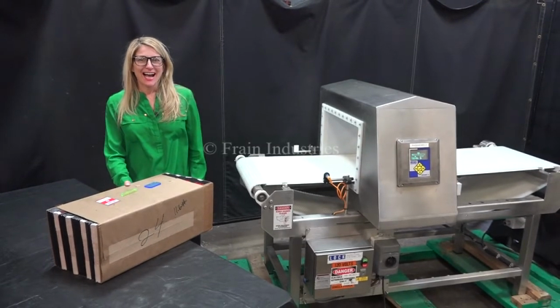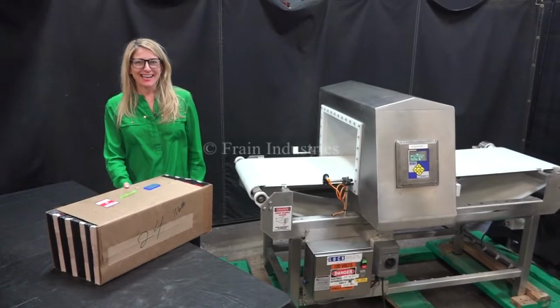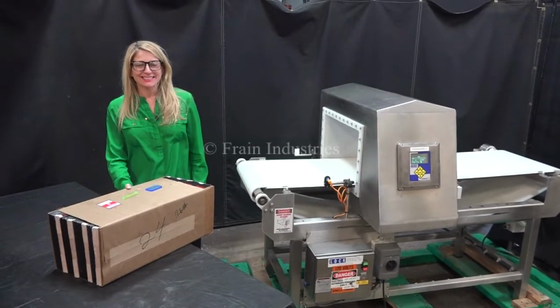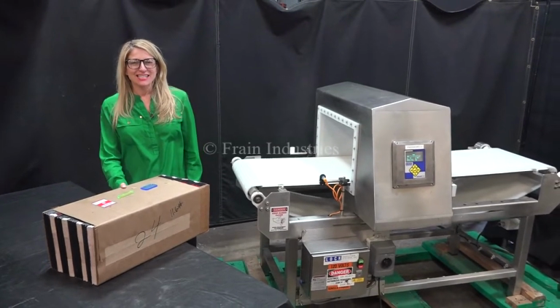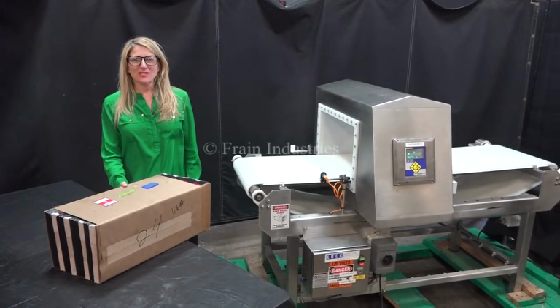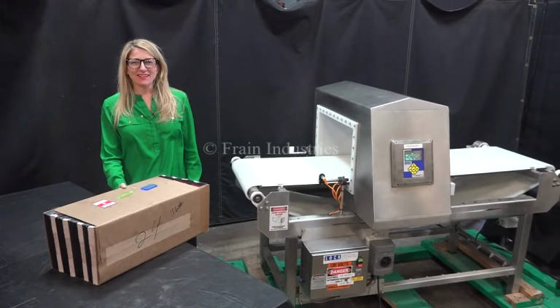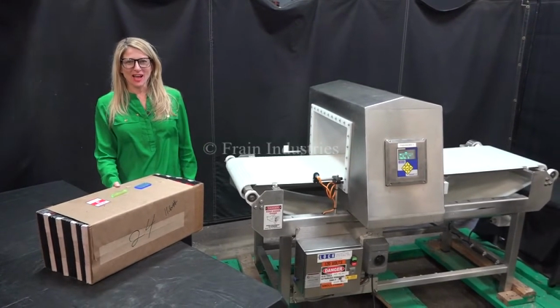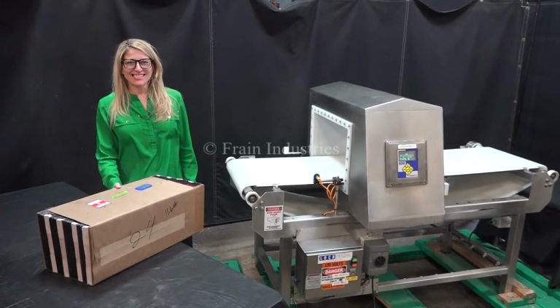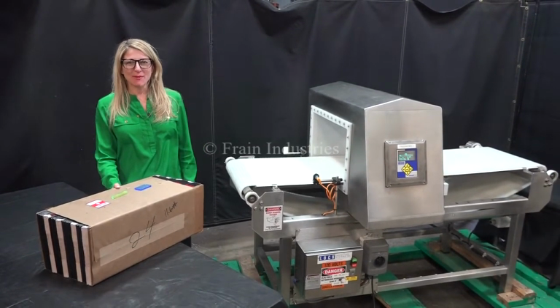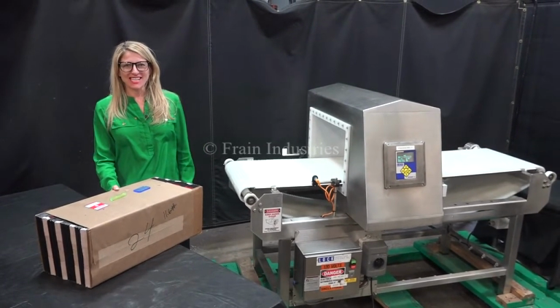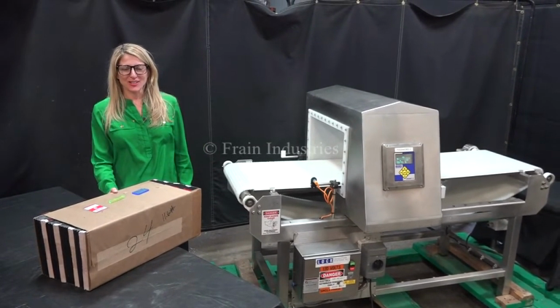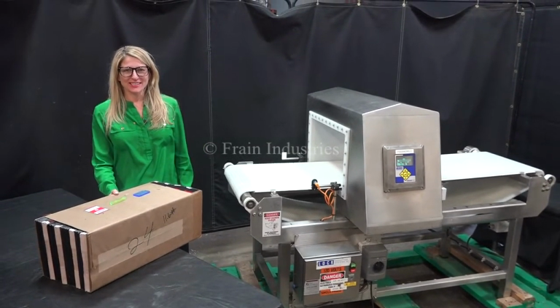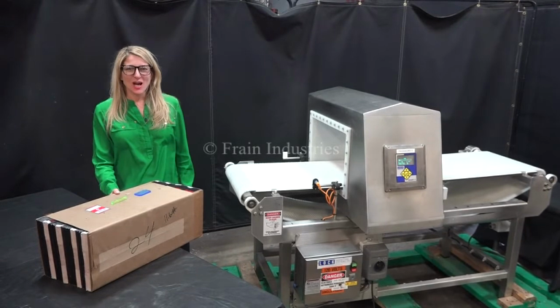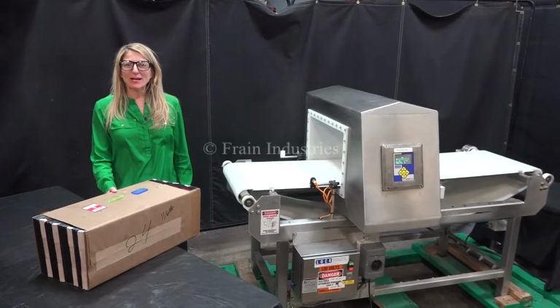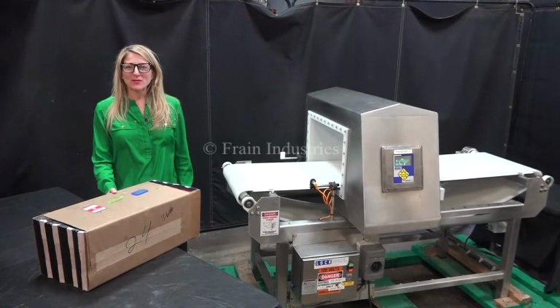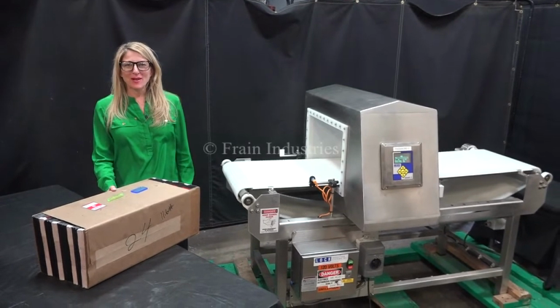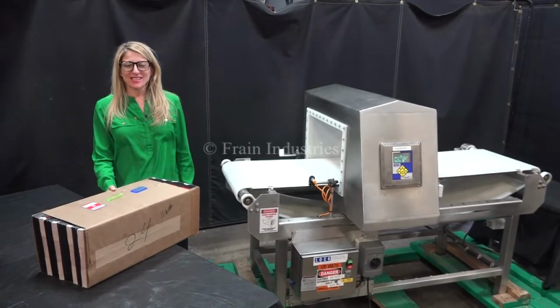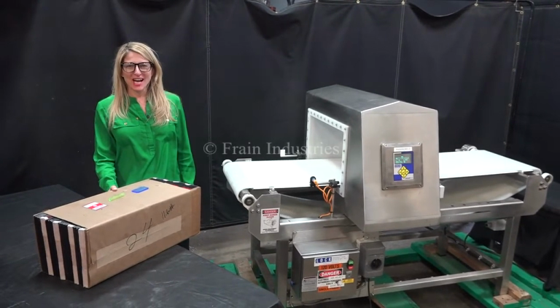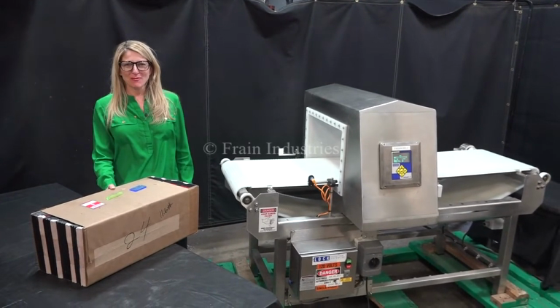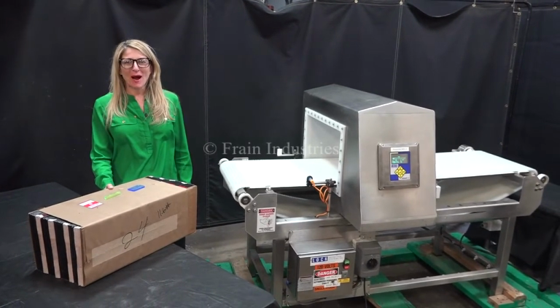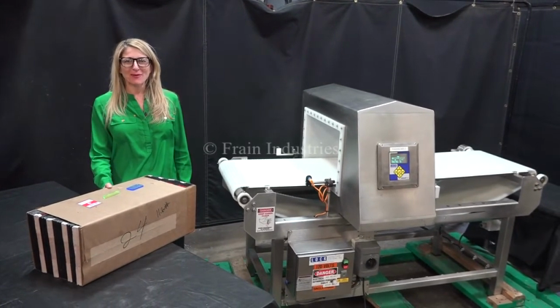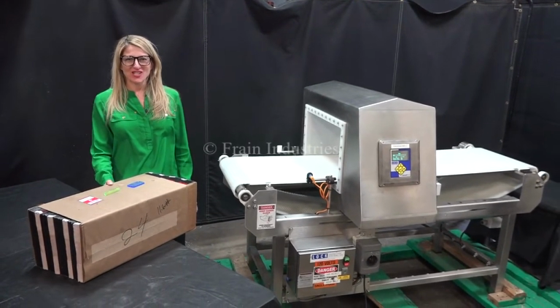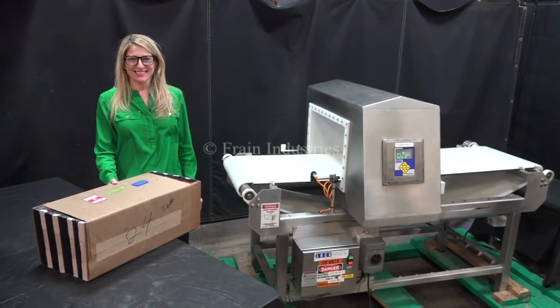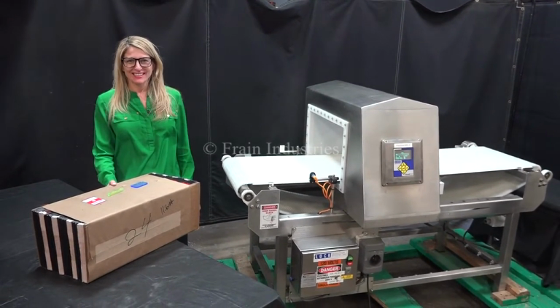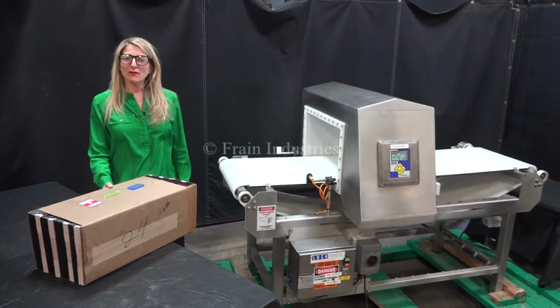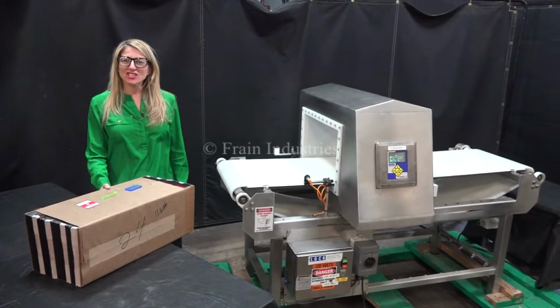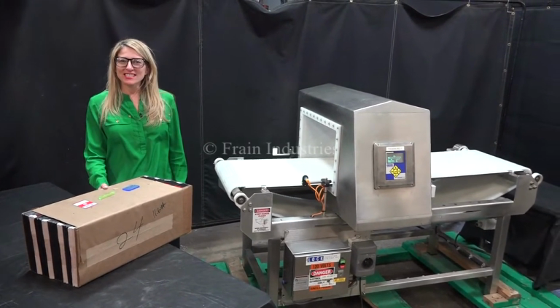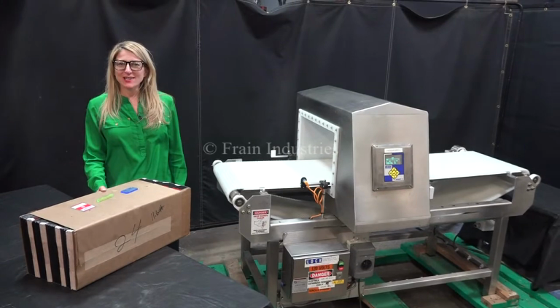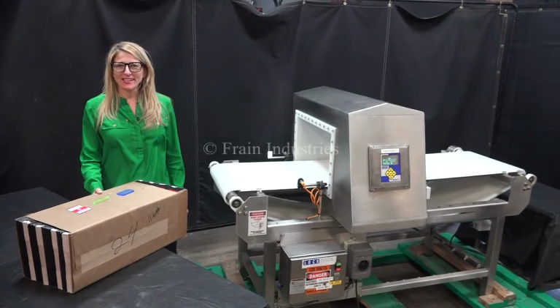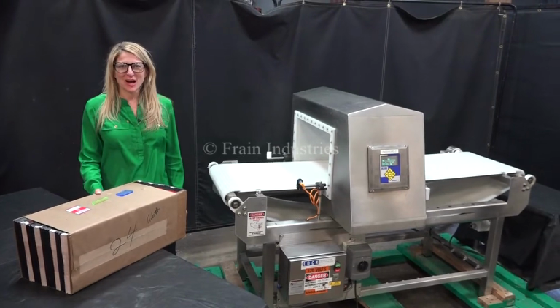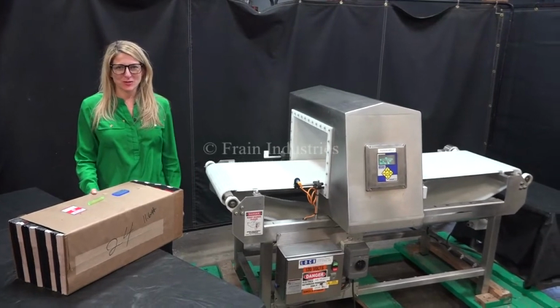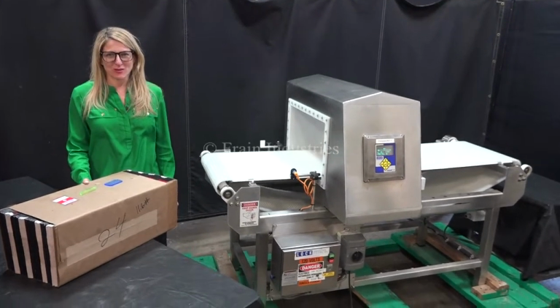Hi. Today we're cycling your Insight metal detector. We recommend to read the manual in its entirety before powering up the machine. The voltage is currently set to single phase, 120 volts.